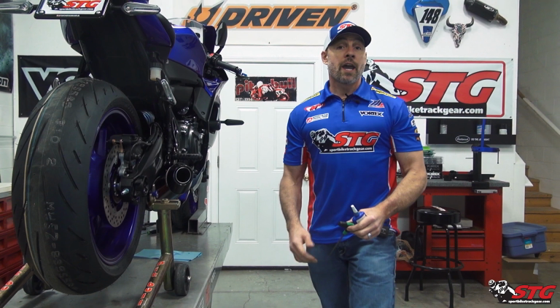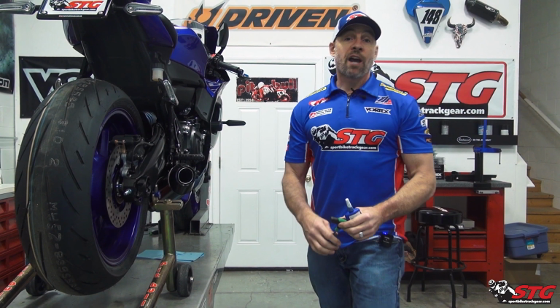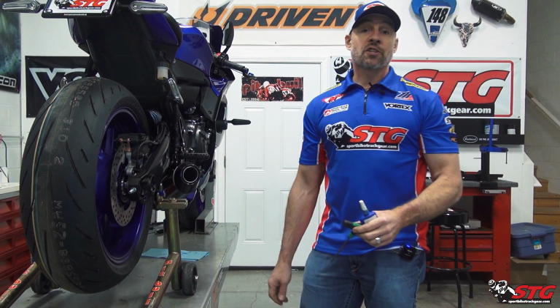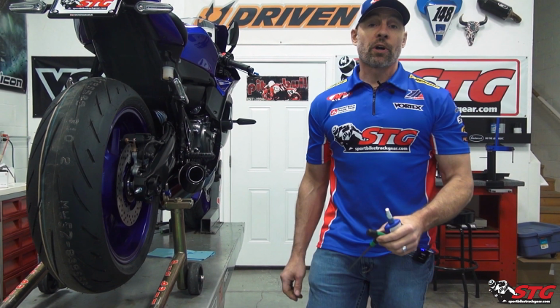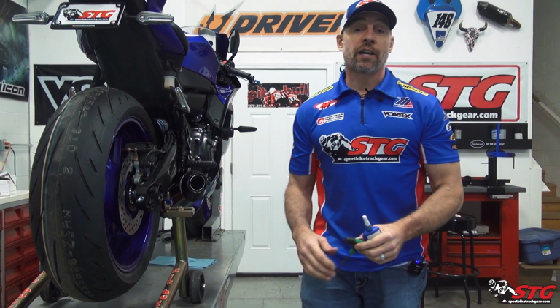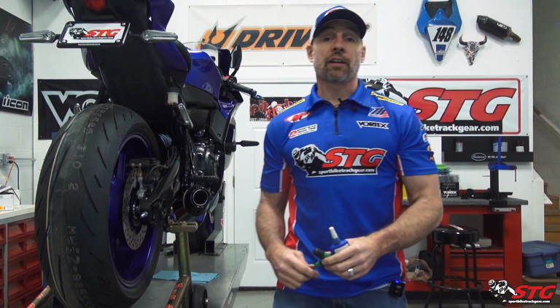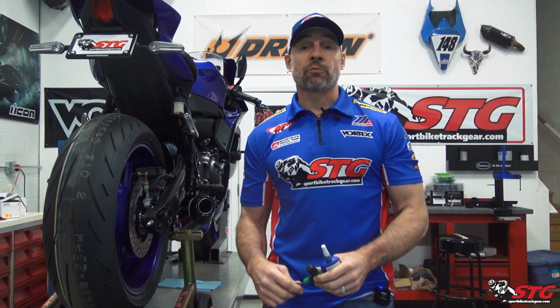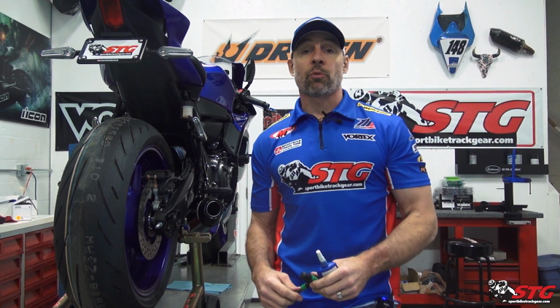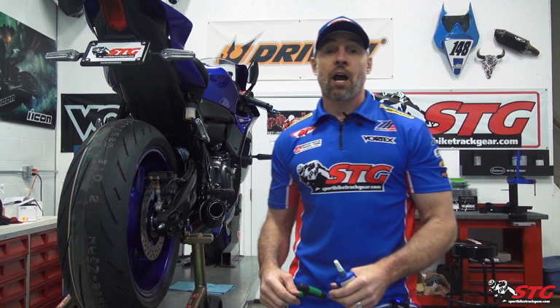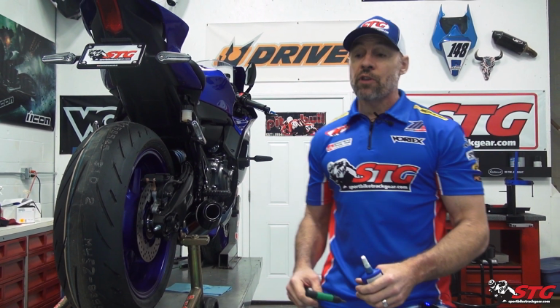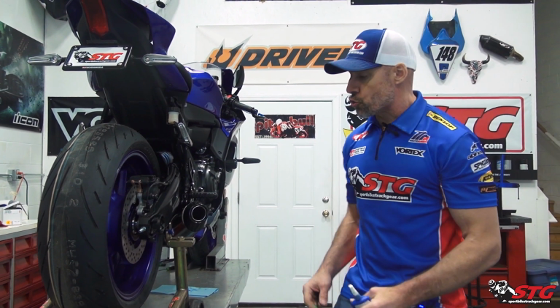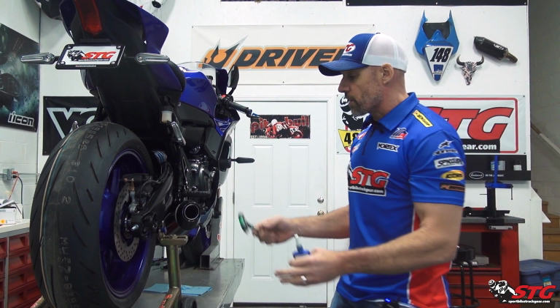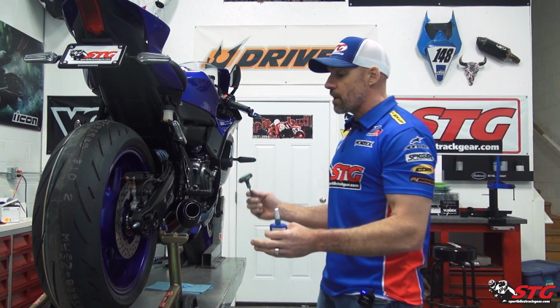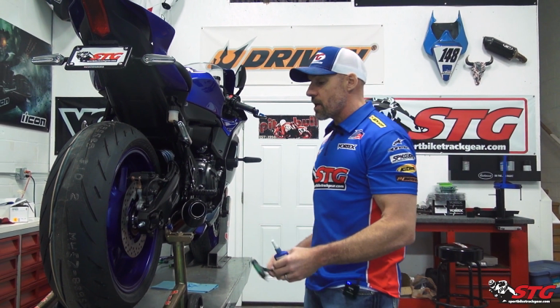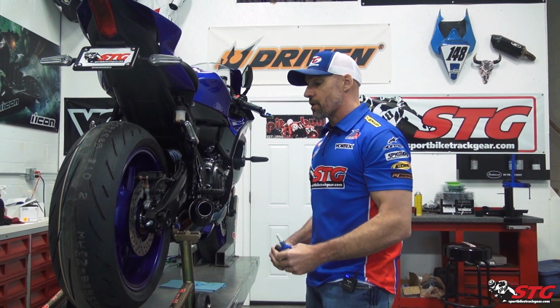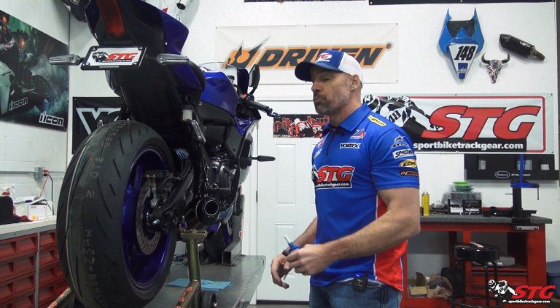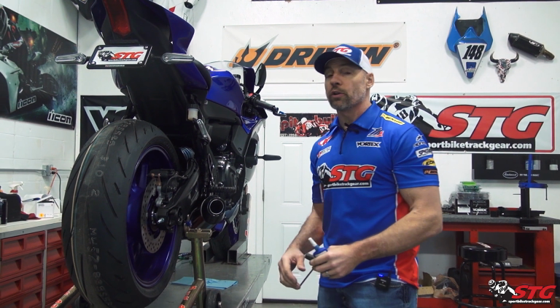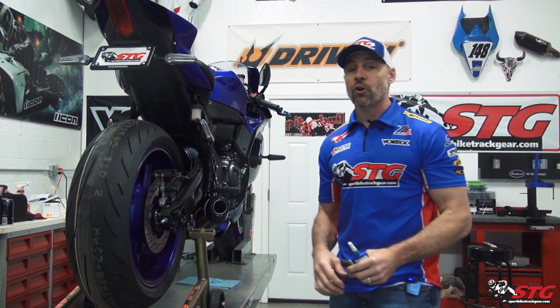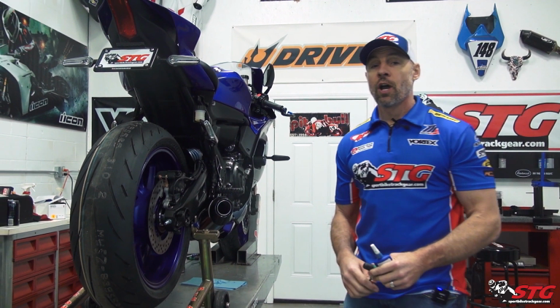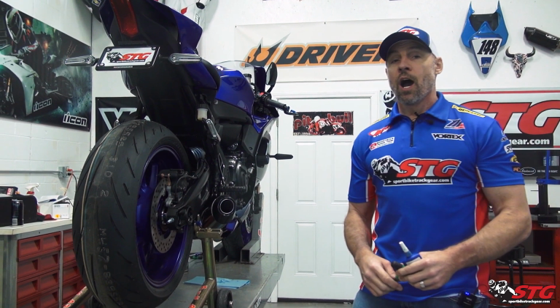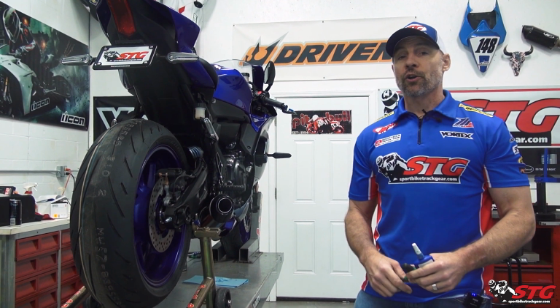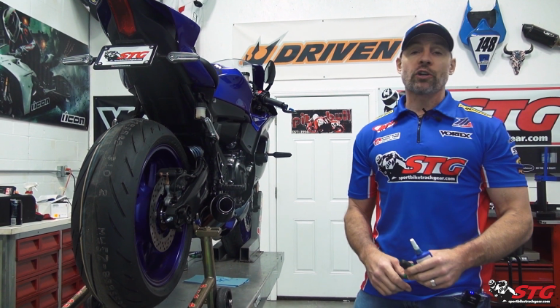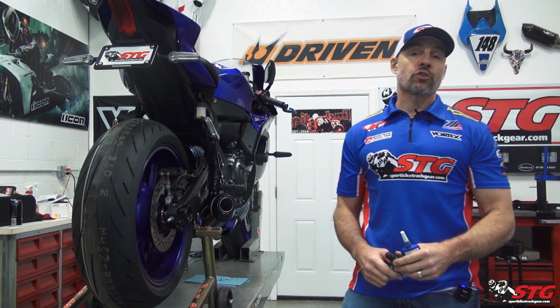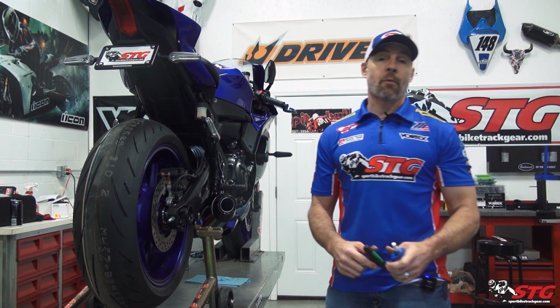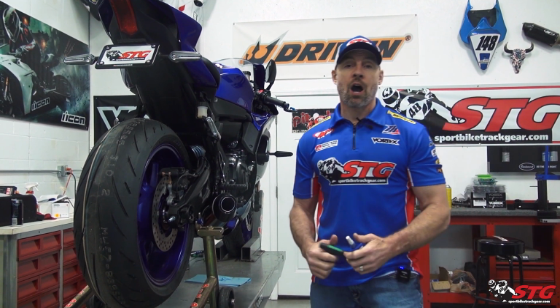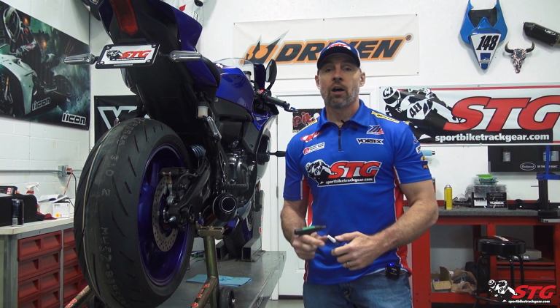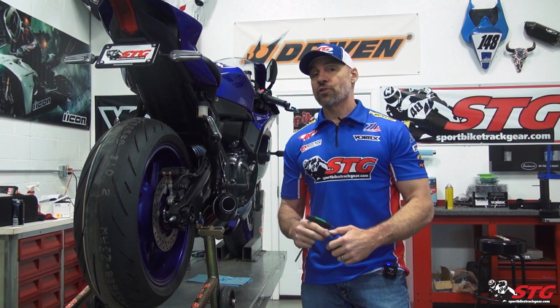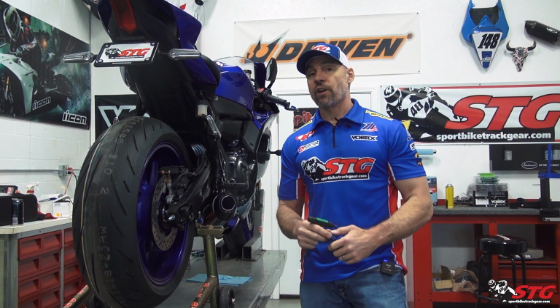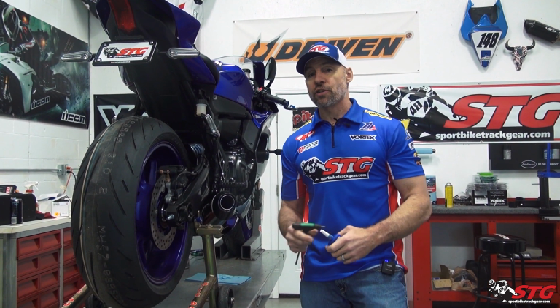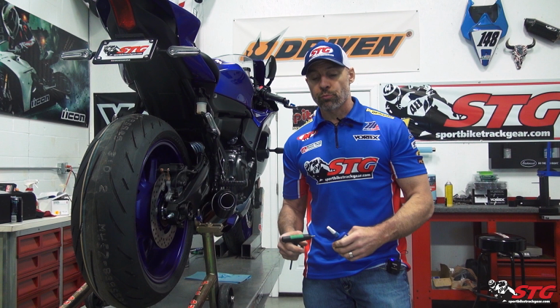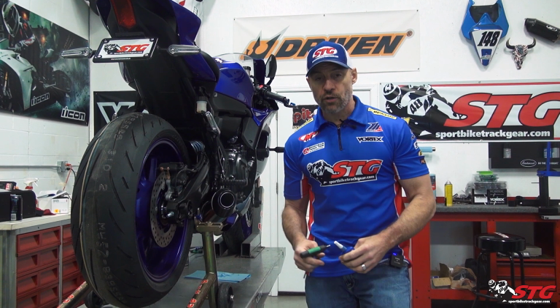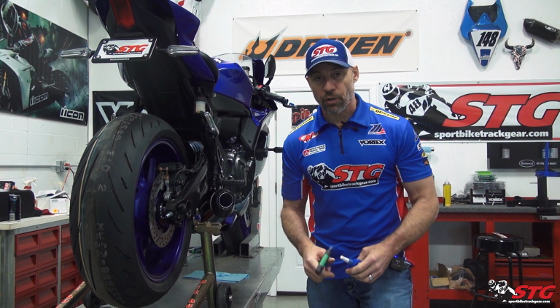Hey, I'm Brian Vann, SportBikeTrackGear.com. Today we're gonna break down the Driven DXS spool install on our 2022 Yamaha R7 STG project bike.